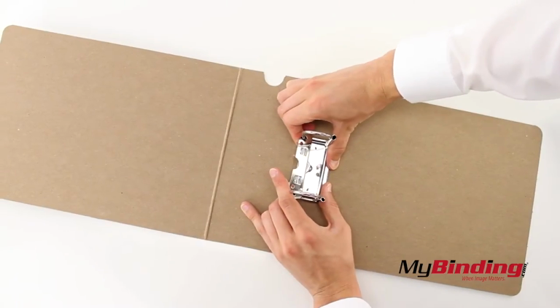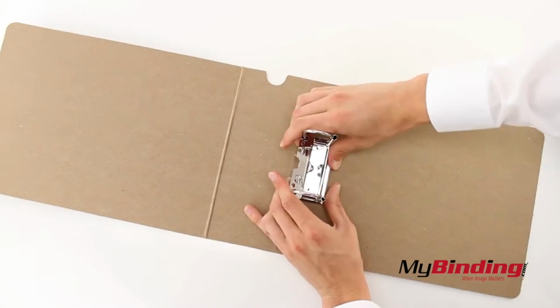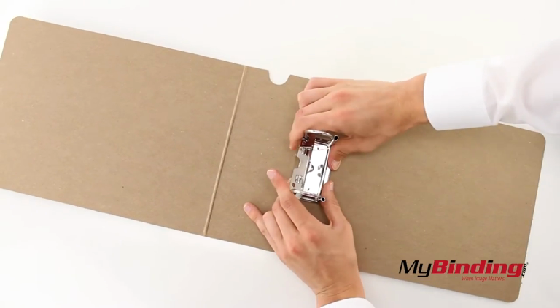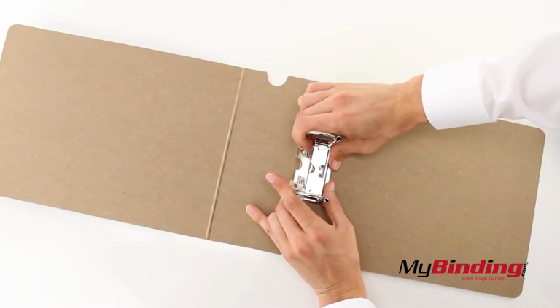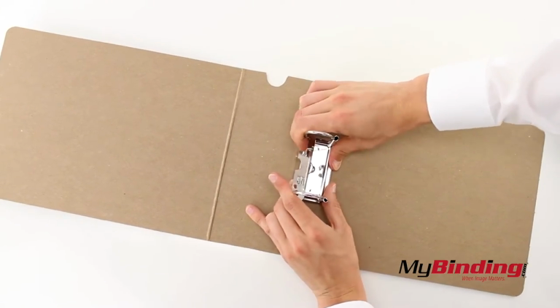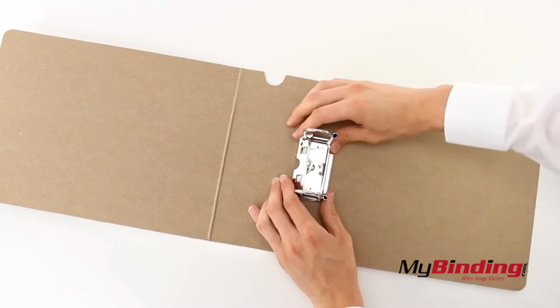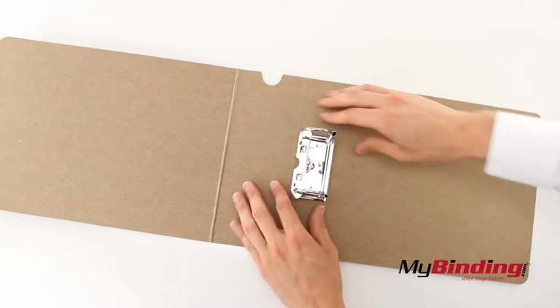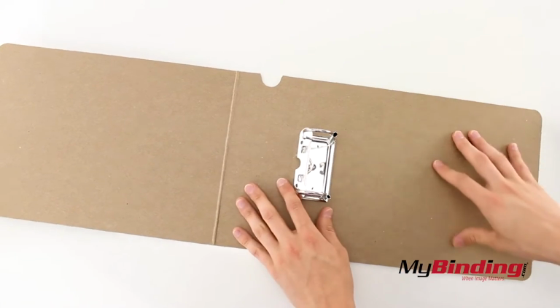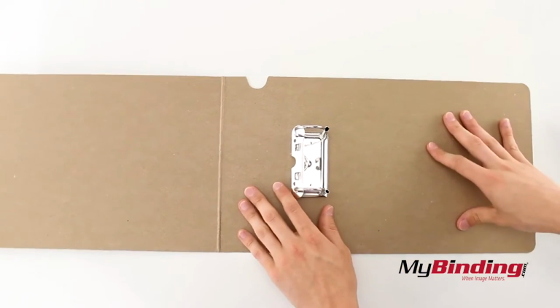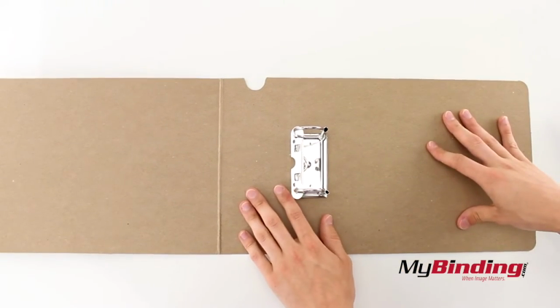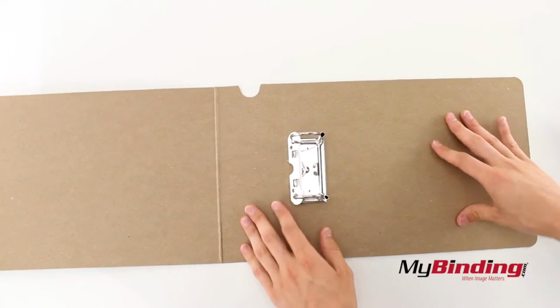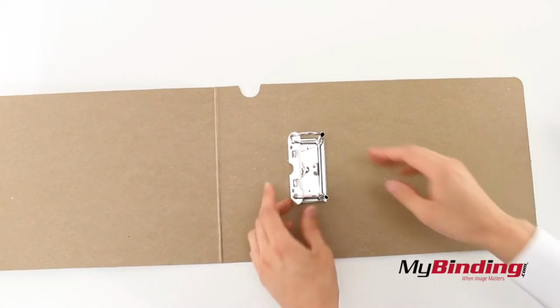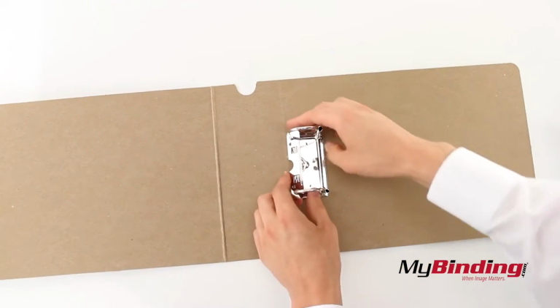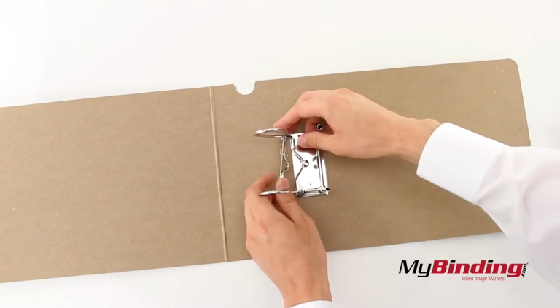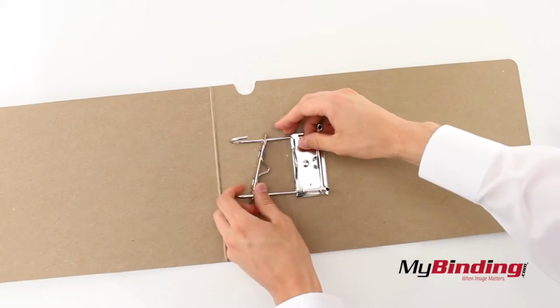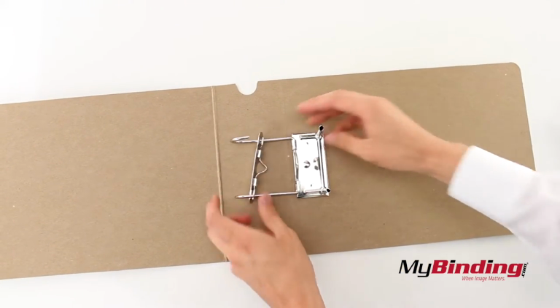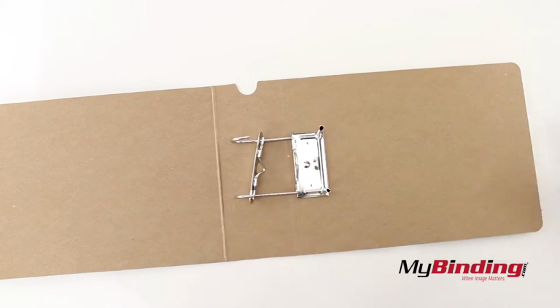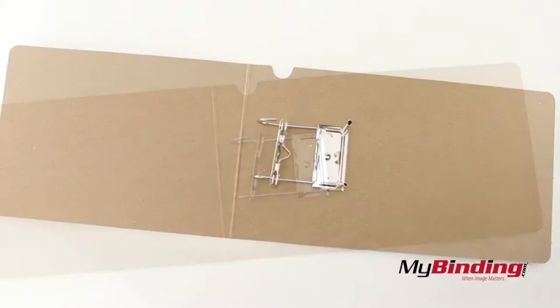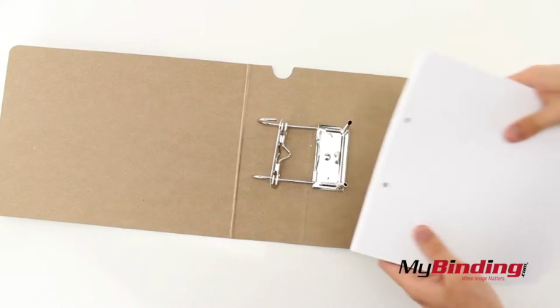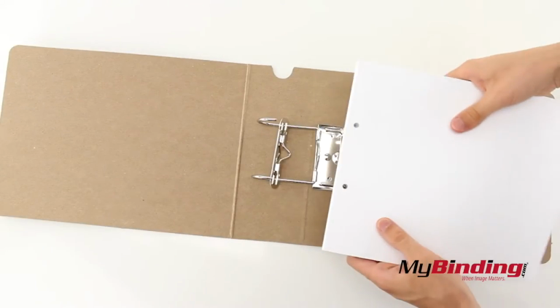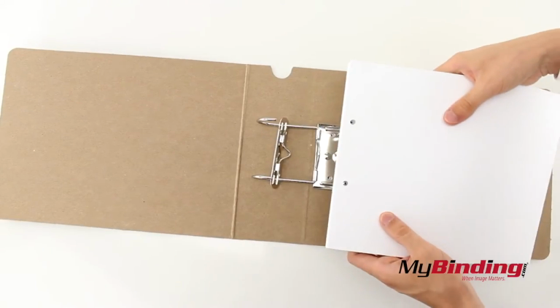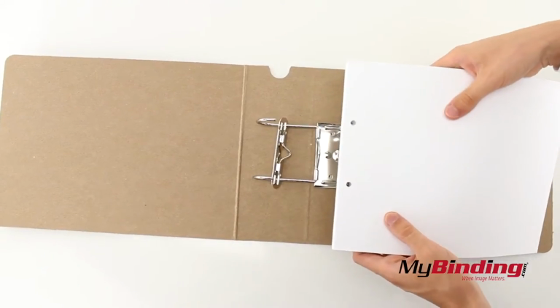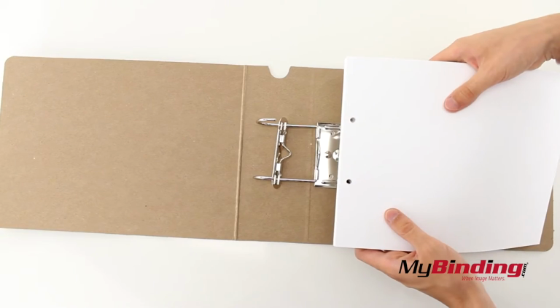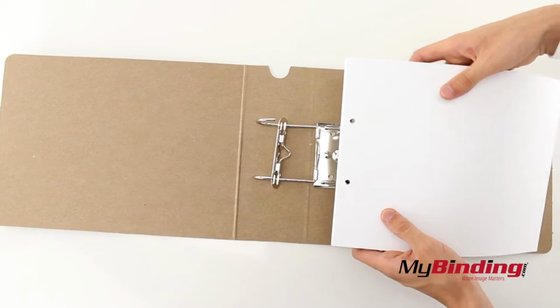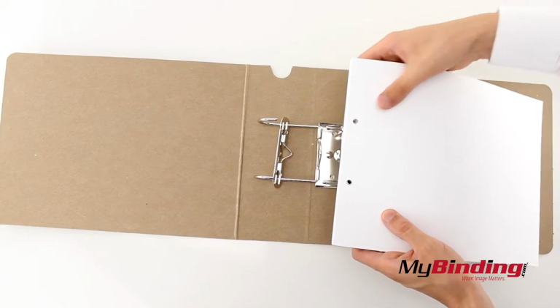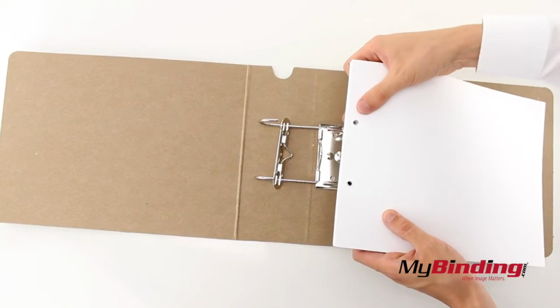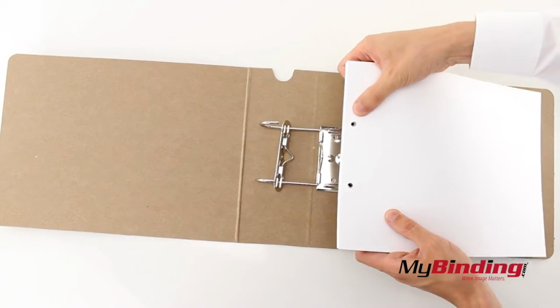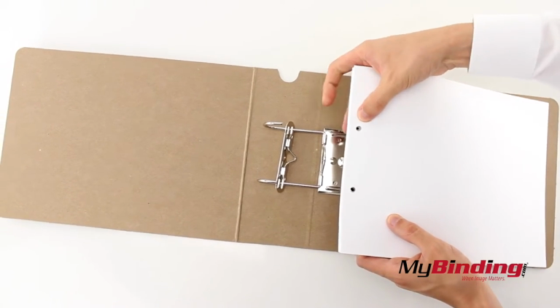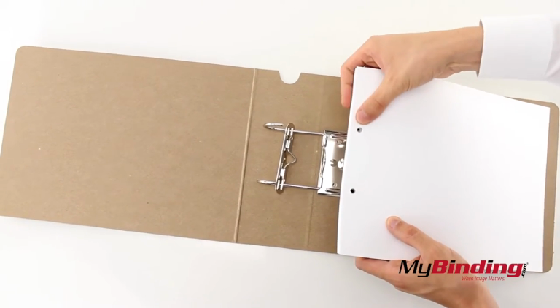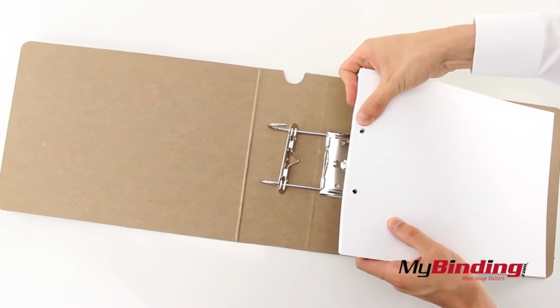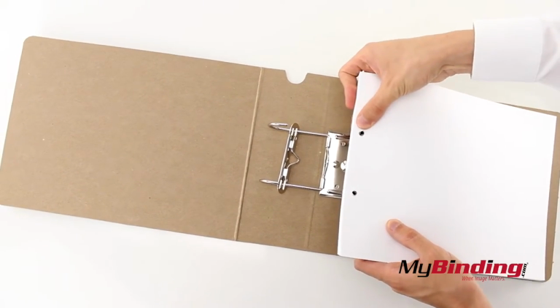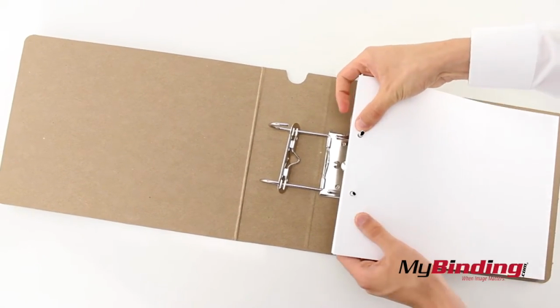Now put the rings down and insert your pages into the spokes. We recommend only putting about 50 or so sheets at a time. The more sheets you try at once, the harder it will be.